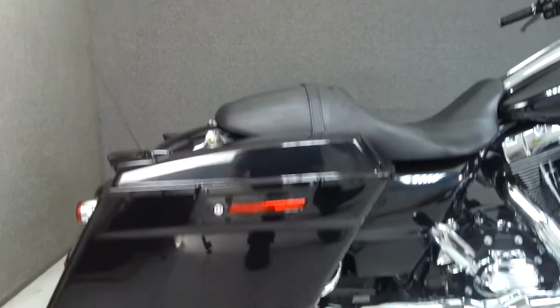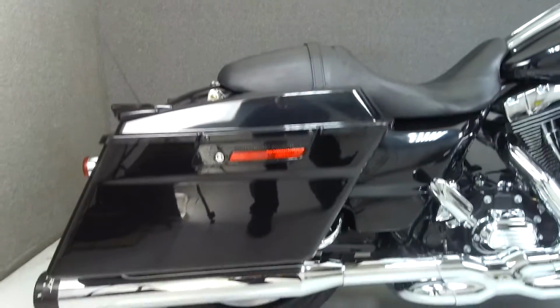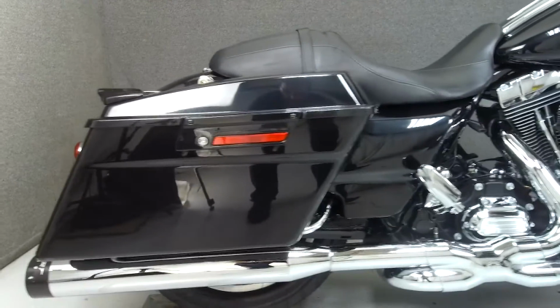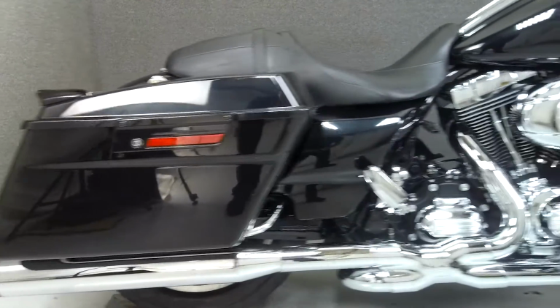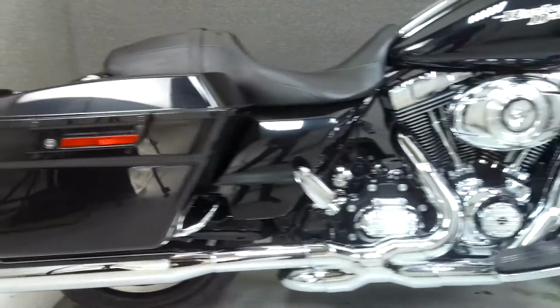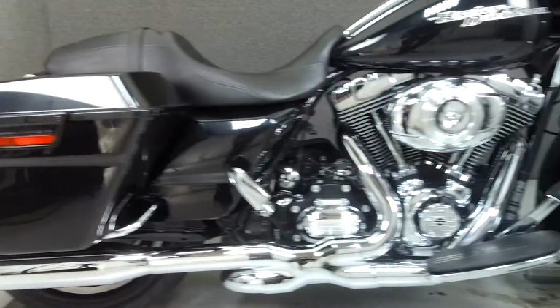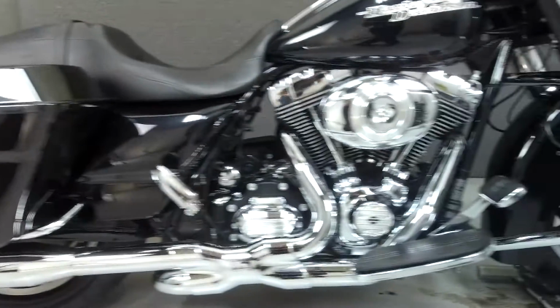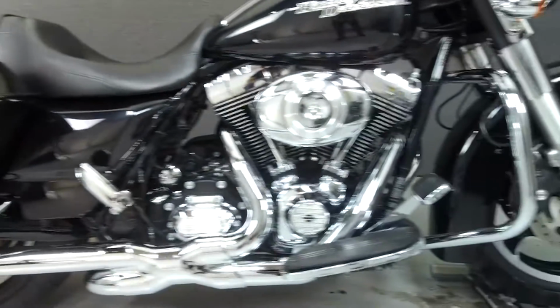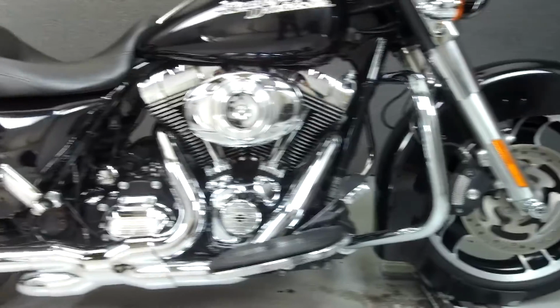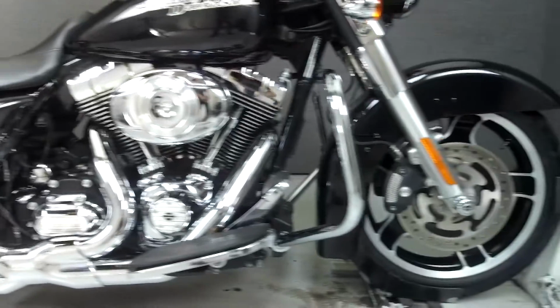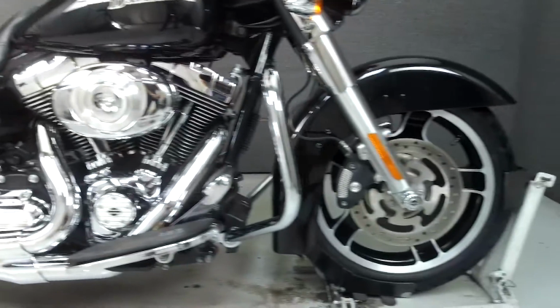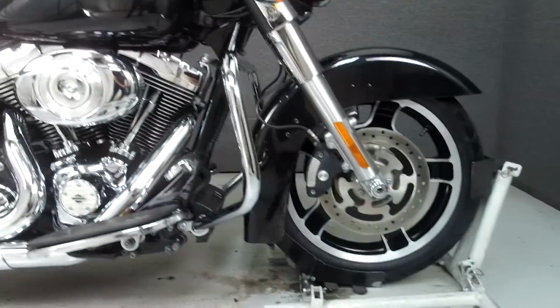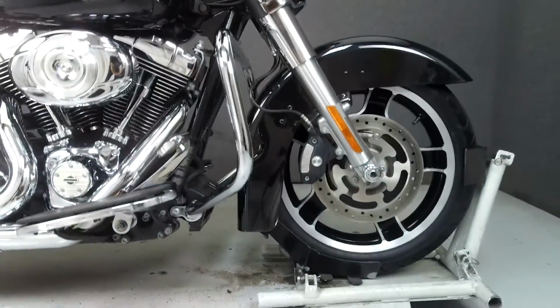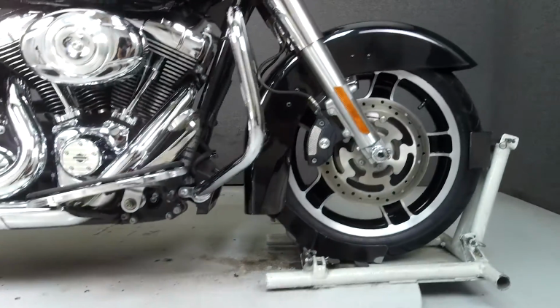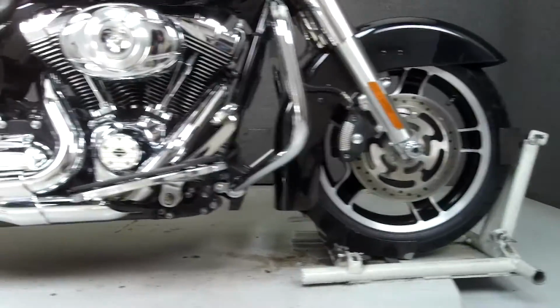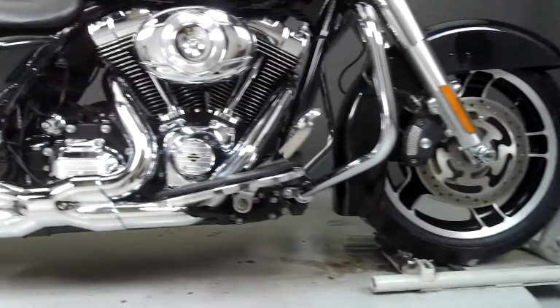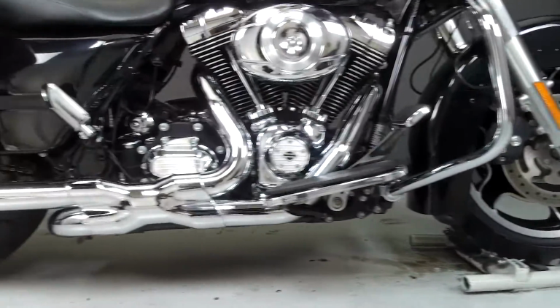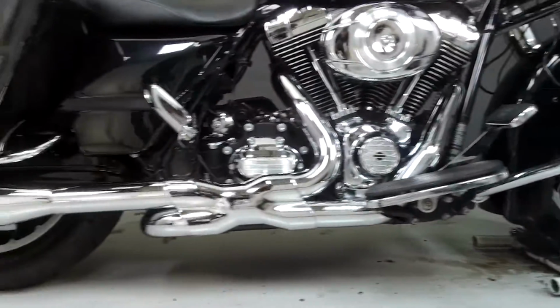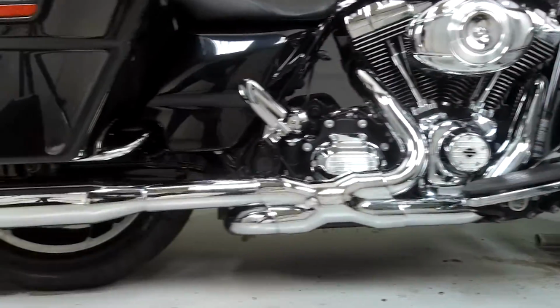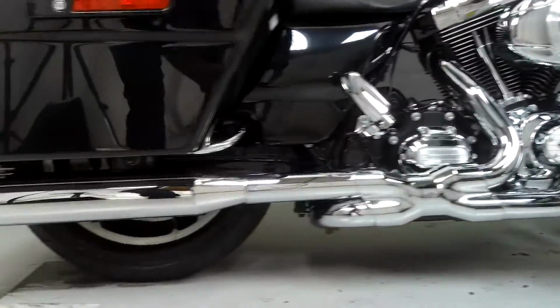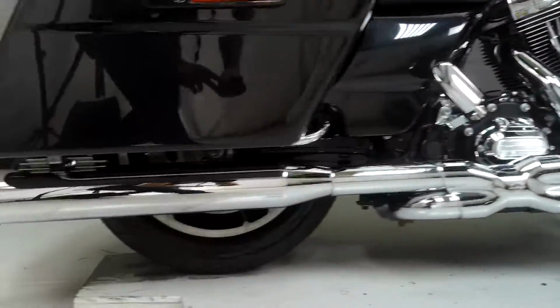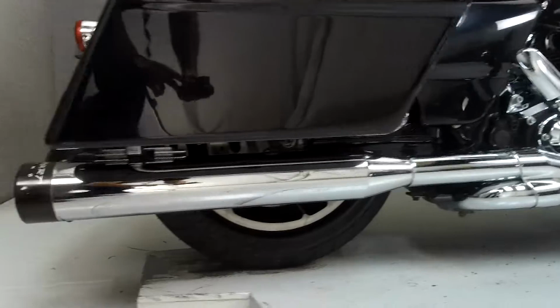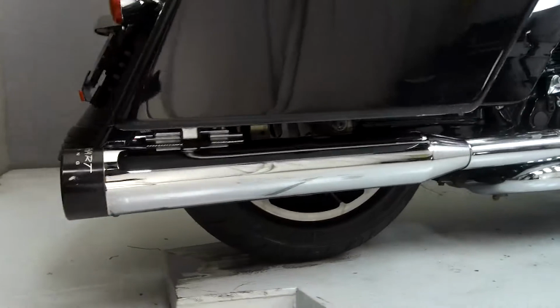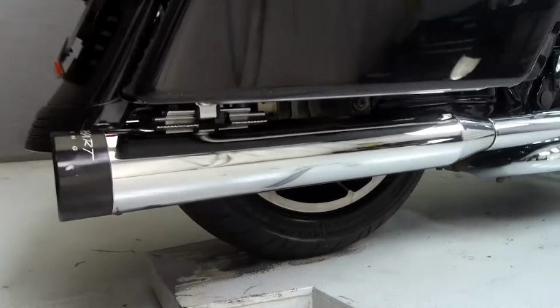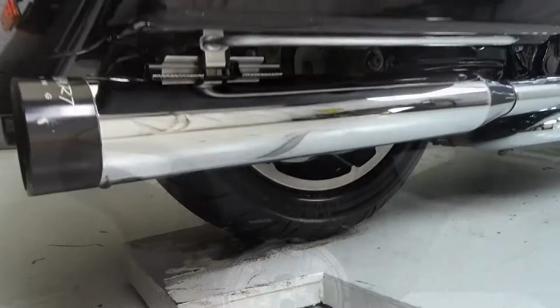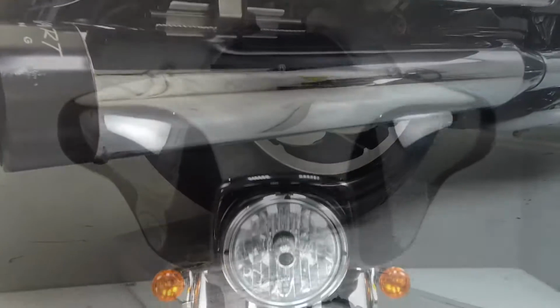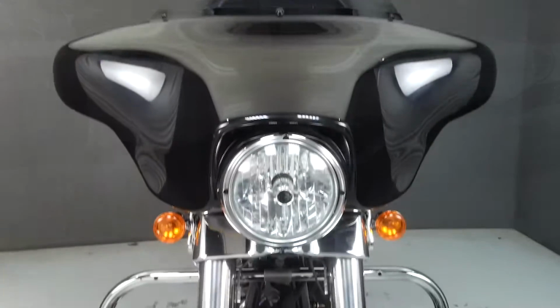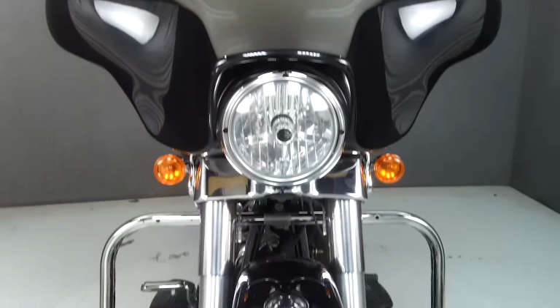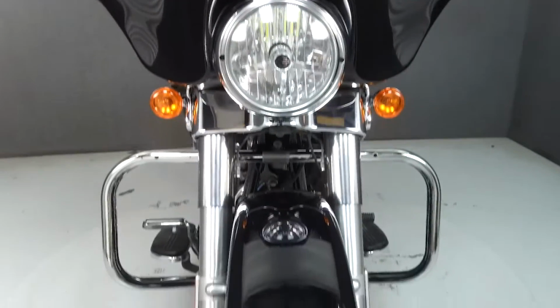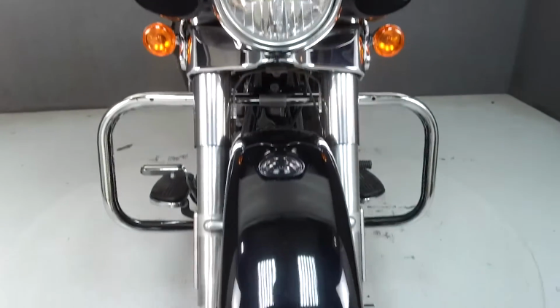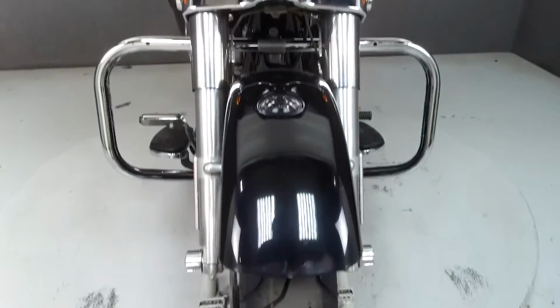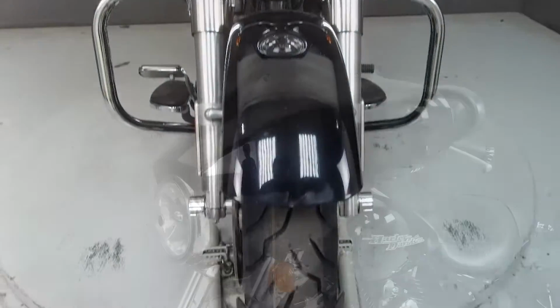Powered by a 130 cubic inch V-twin engine with a 6-speed transmission, the Street Glide puts up 100 ft-lbs of torque at 3,500 rpm. It has a seat height of 26 inches and a wet weight of 811 lbs.